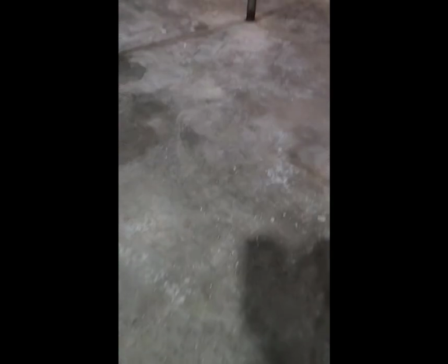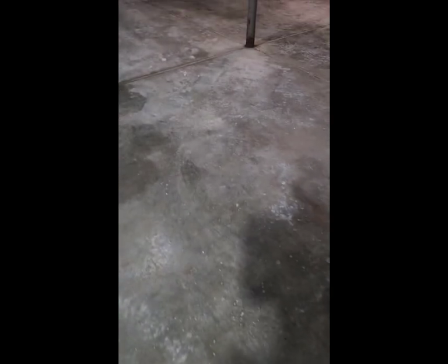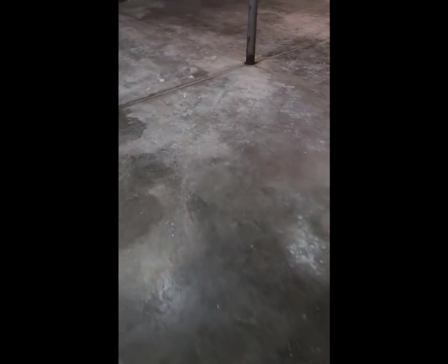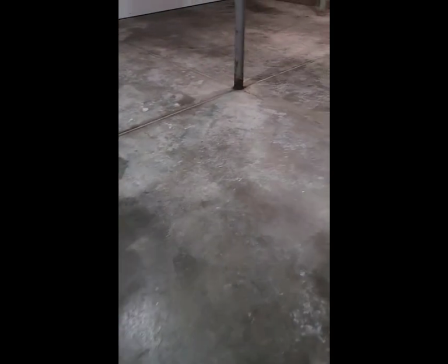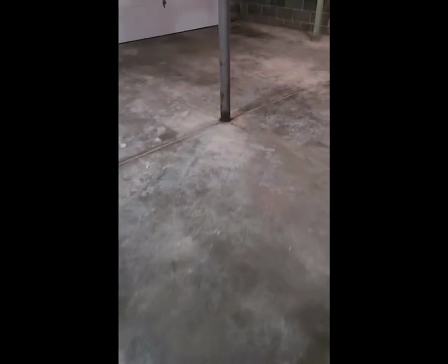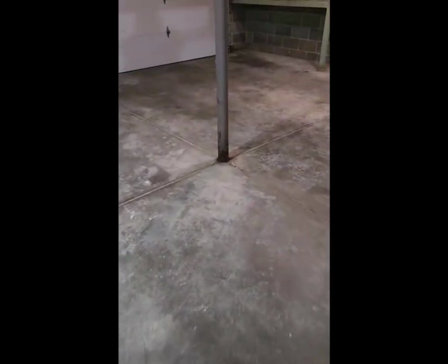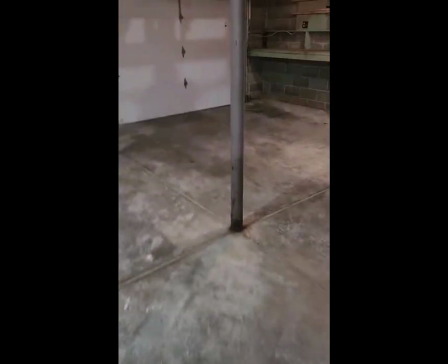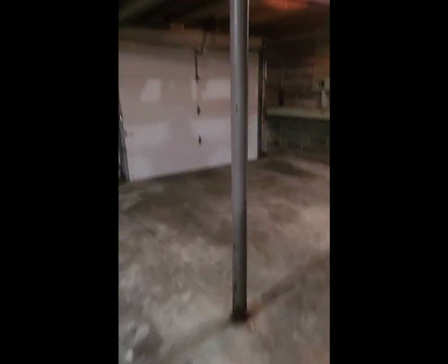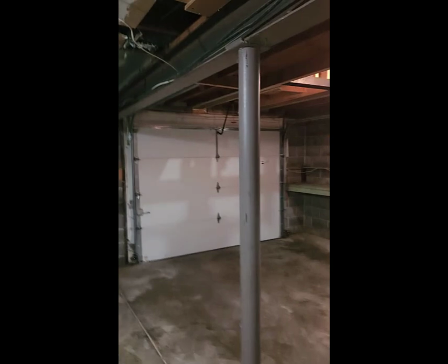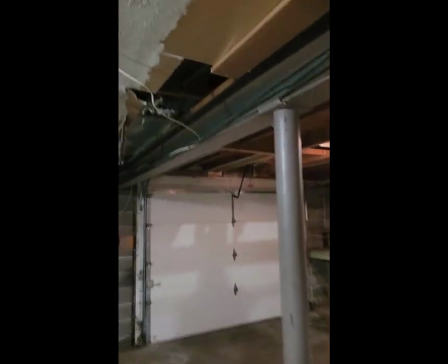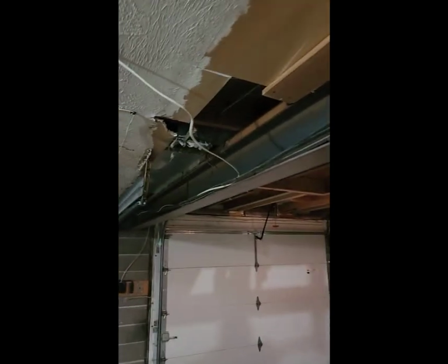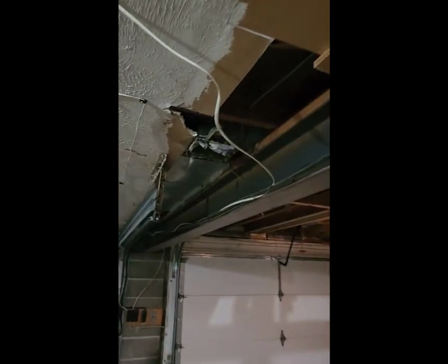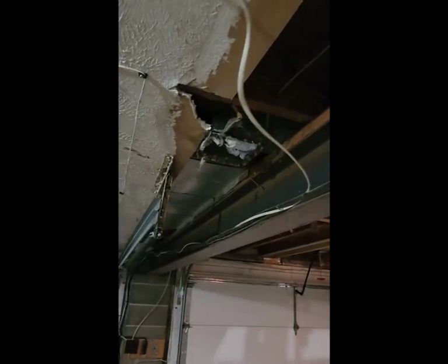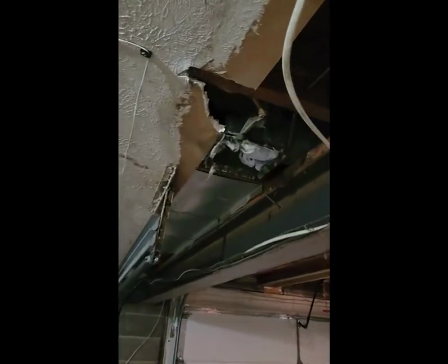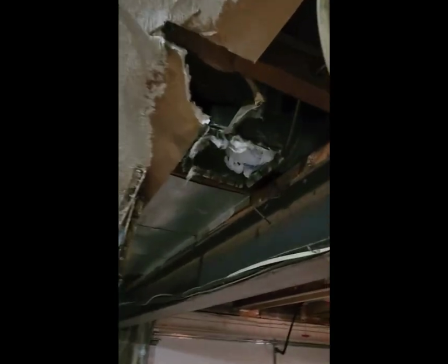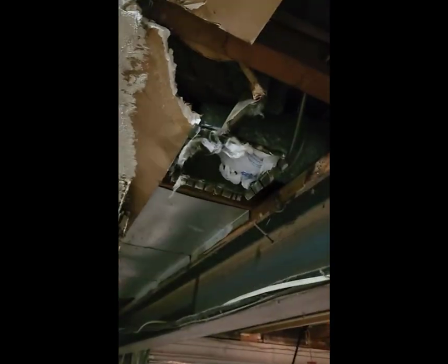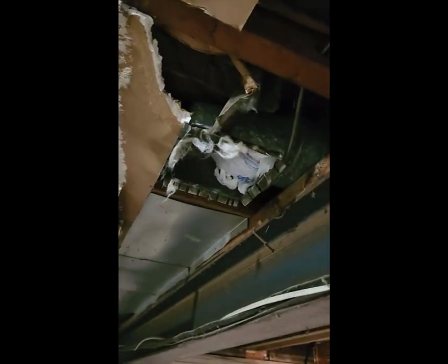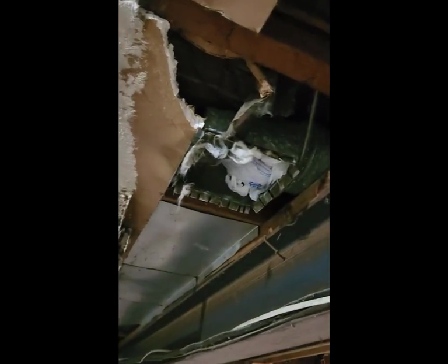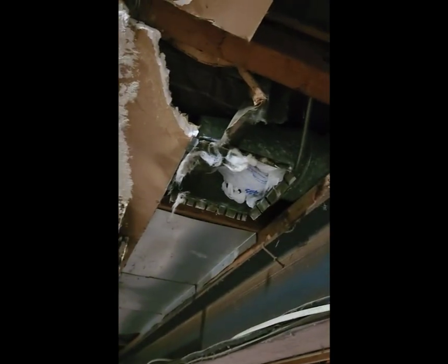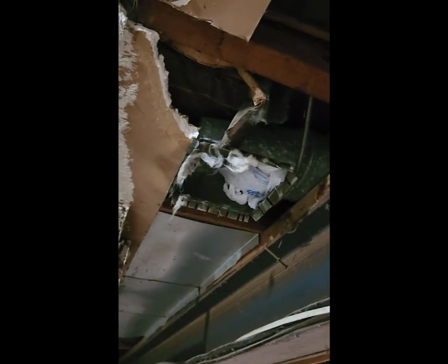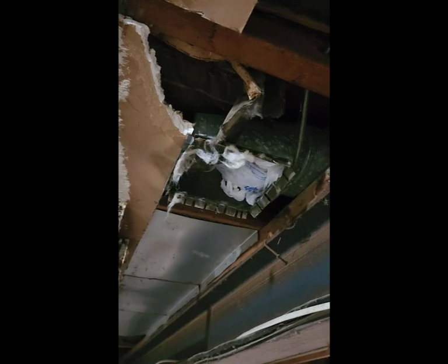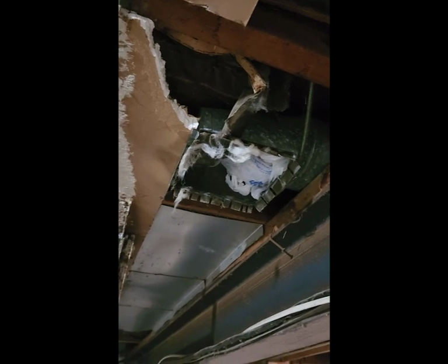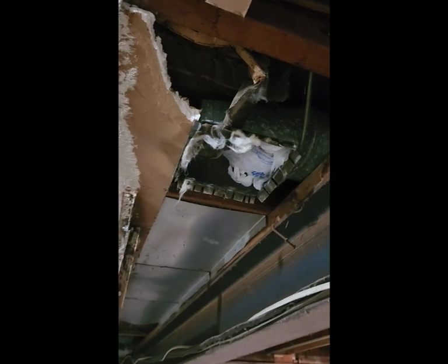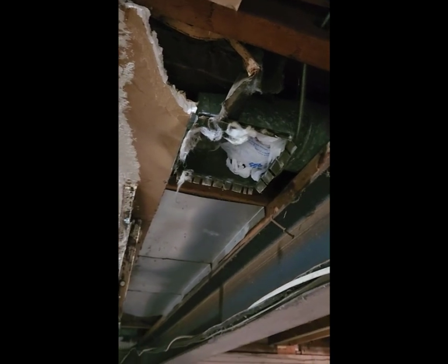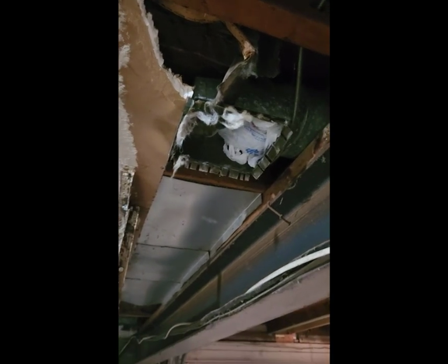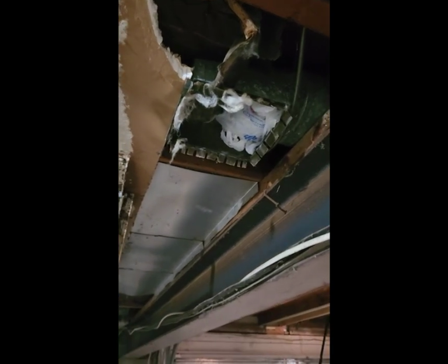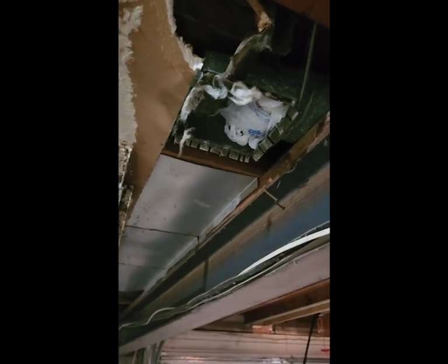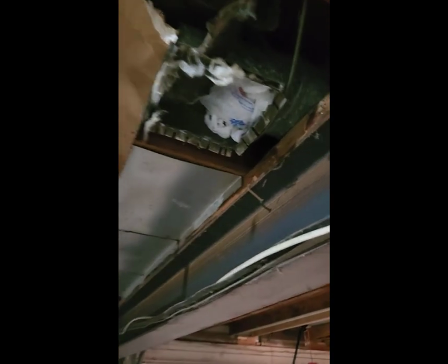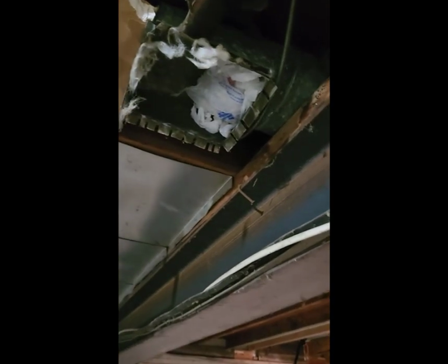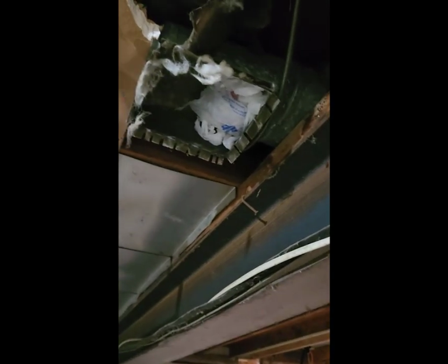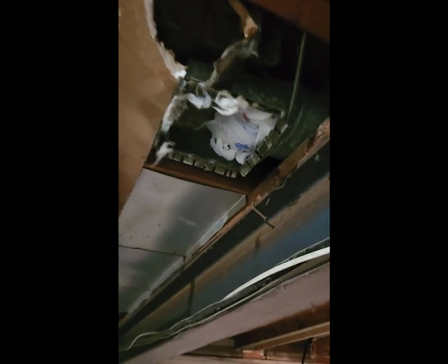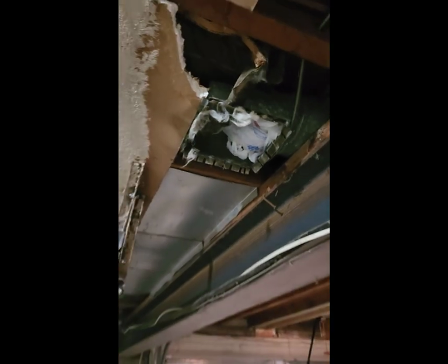Hello, Brent here, Midland's Home Inspector, doing an inspection here in La Vista today. Here in the garage, I just wanted to point out they have conditioned air — cooled and heated air — coming out here into the garage. They just got a plastic bag shoved up in there to kind of stop that.